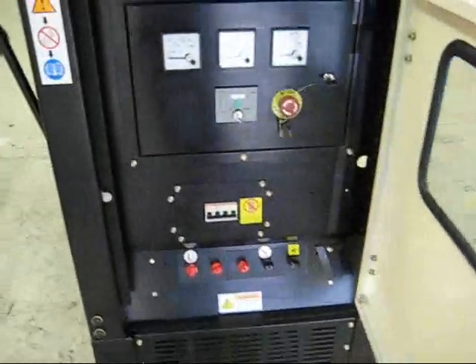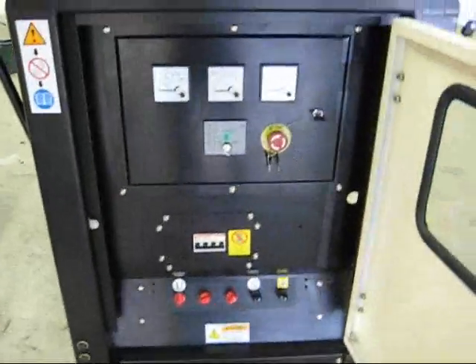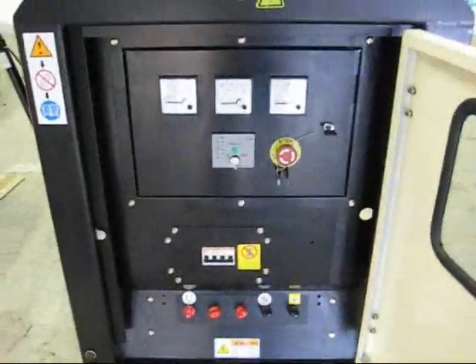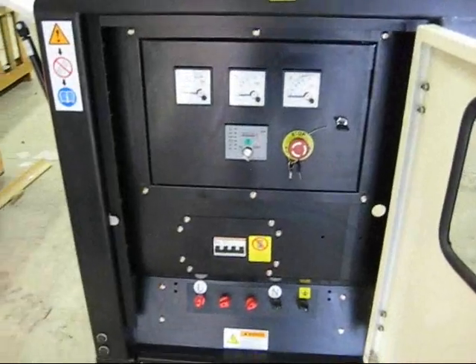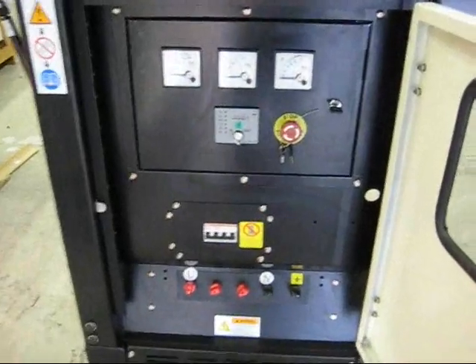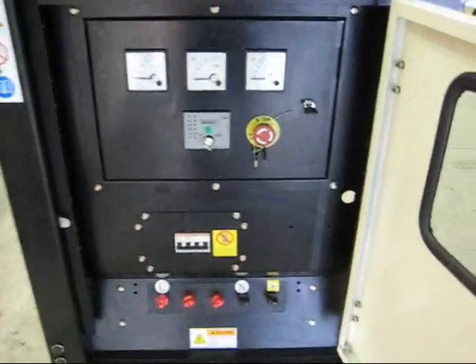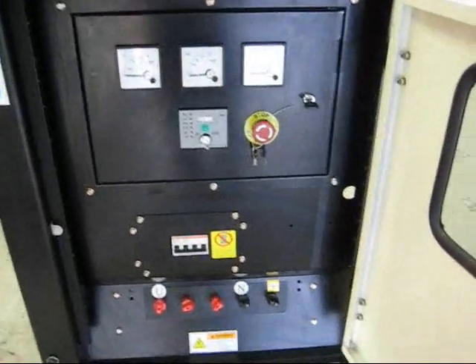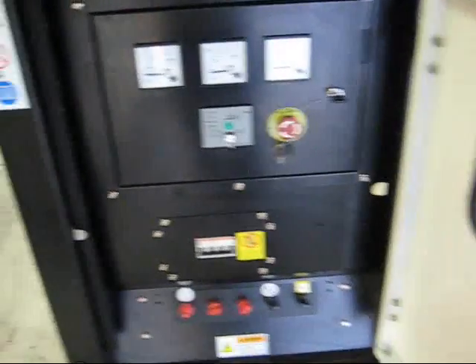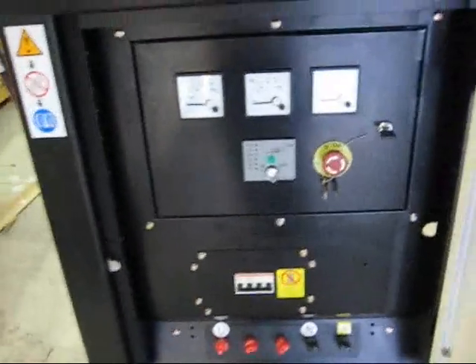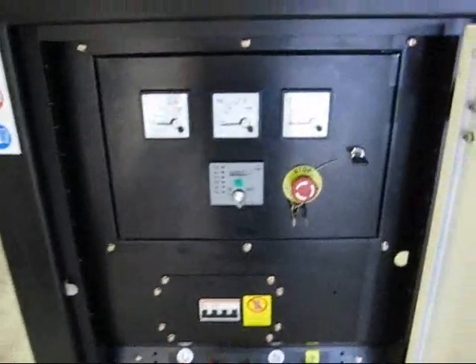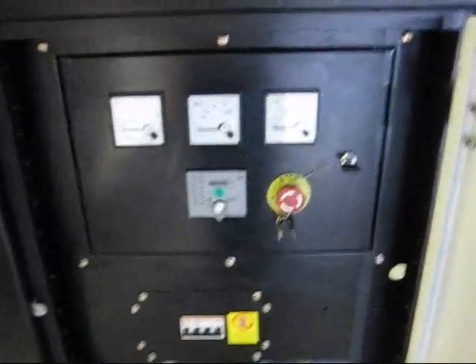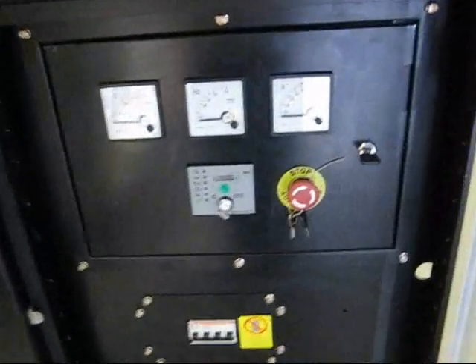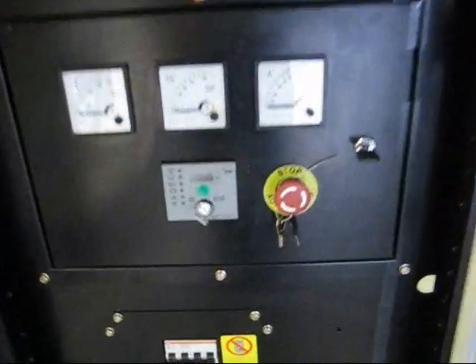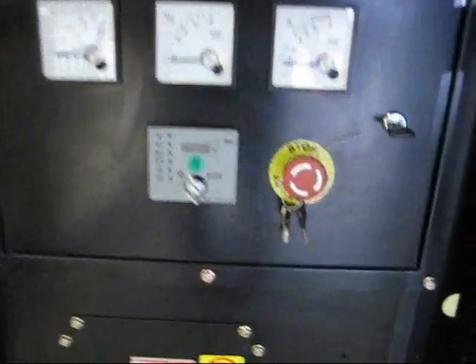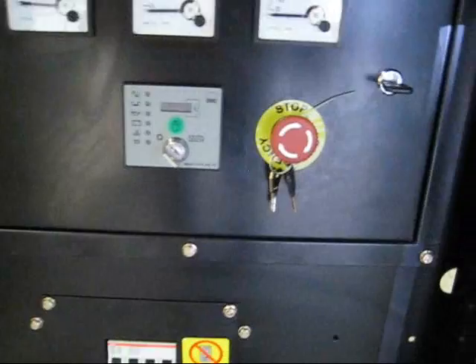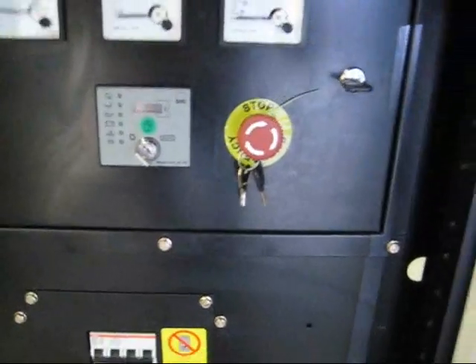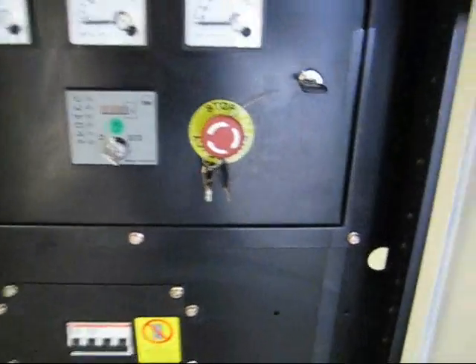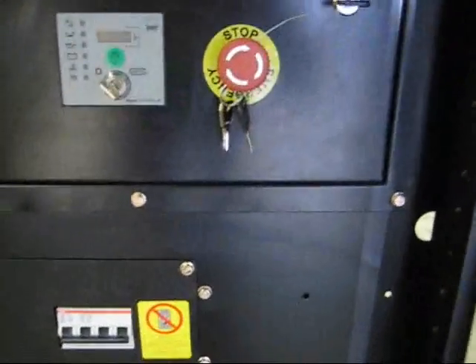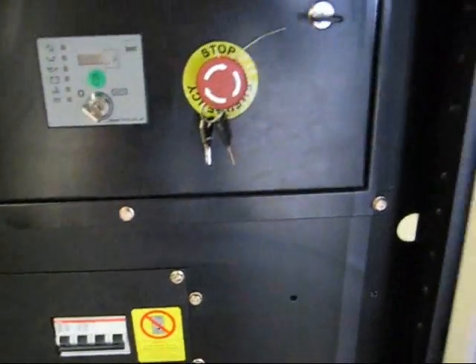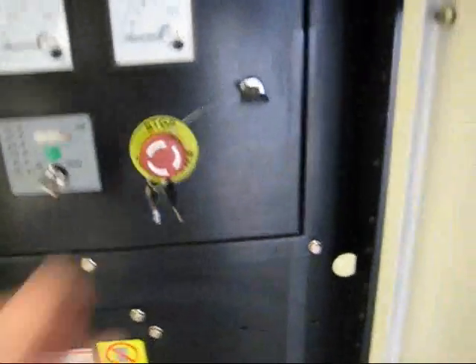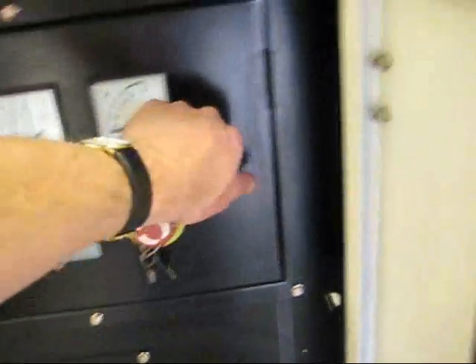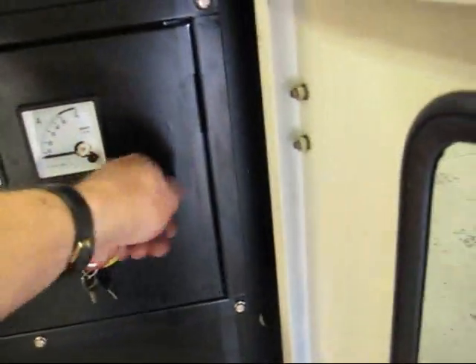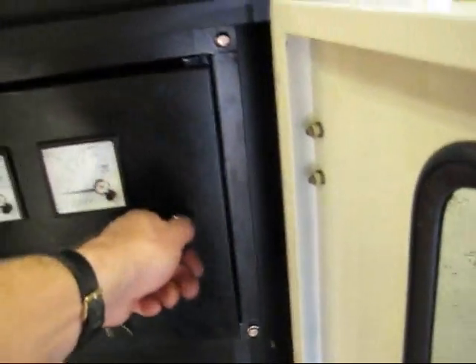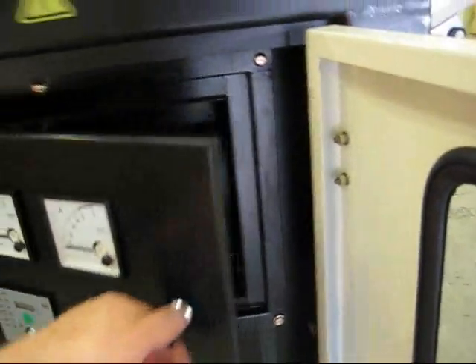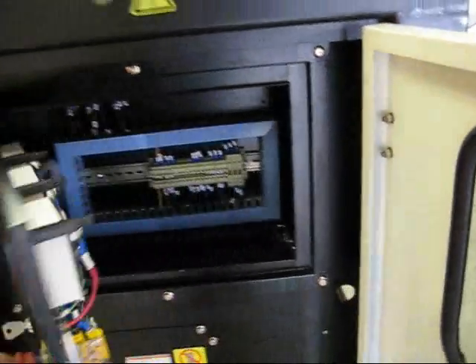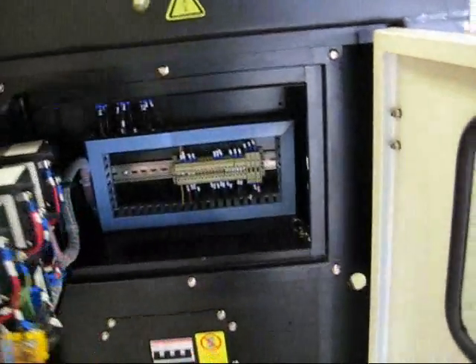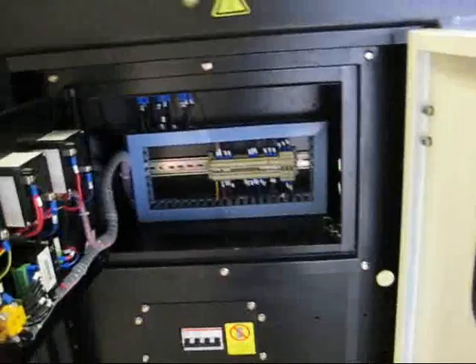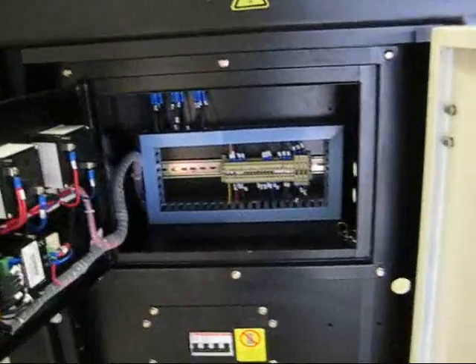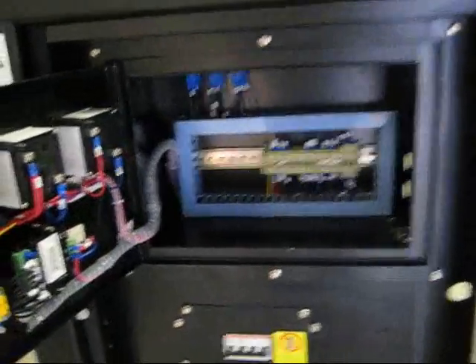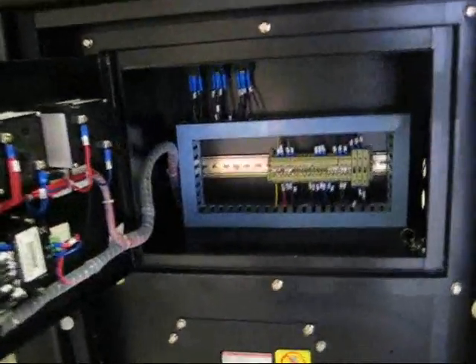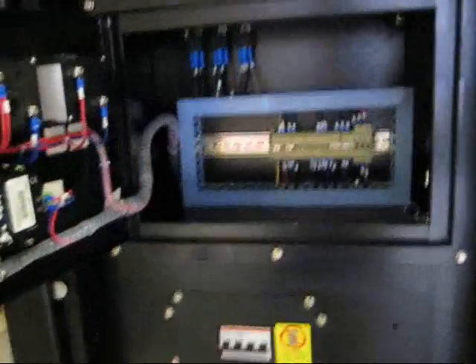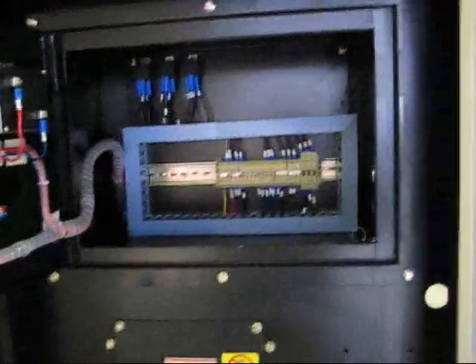This is a standard controller, Deepsea 702. That will be replaced by a much more sophisticated grid-syncing controller.